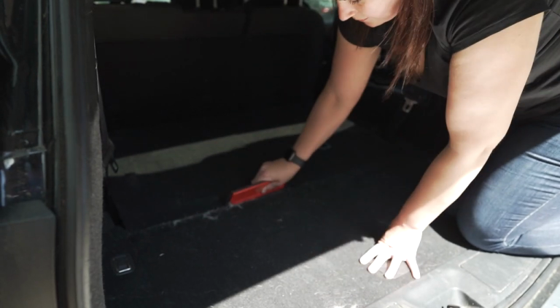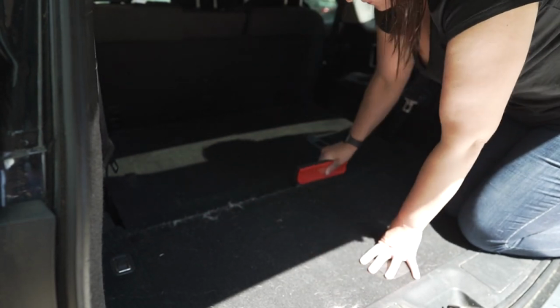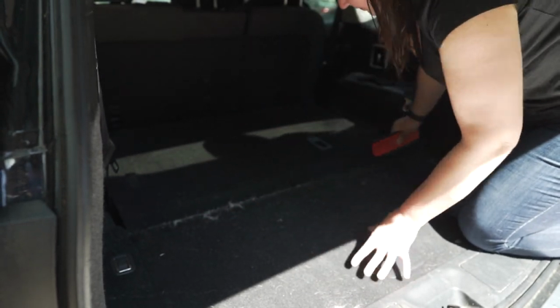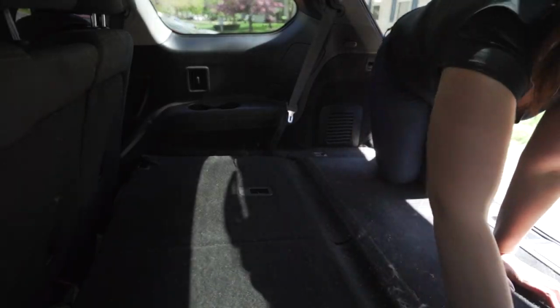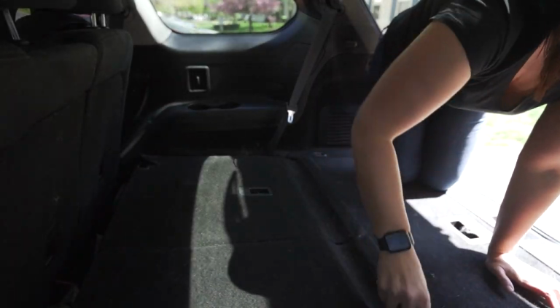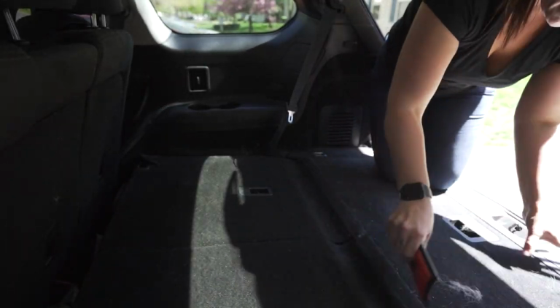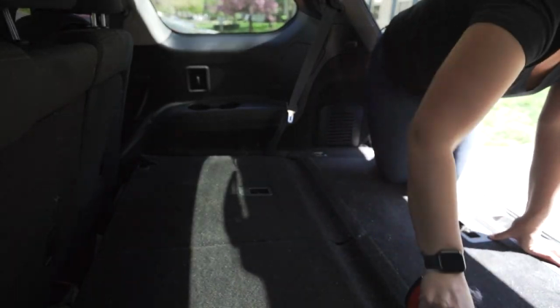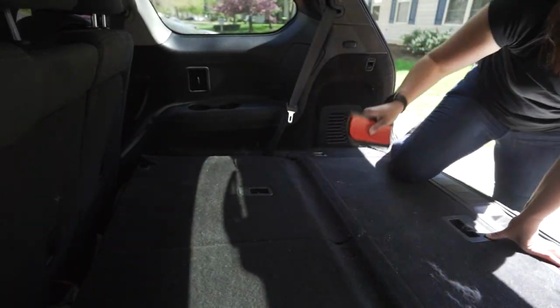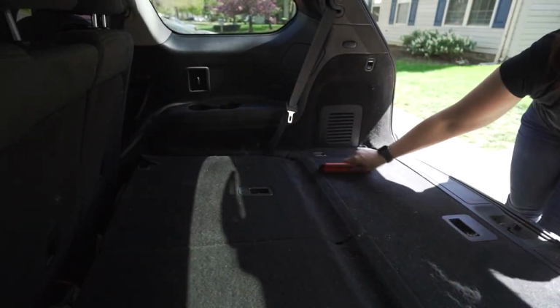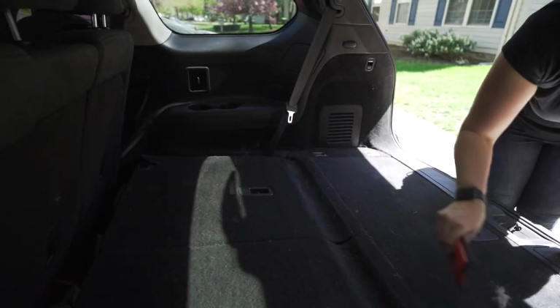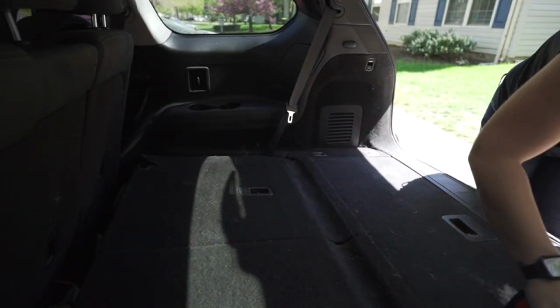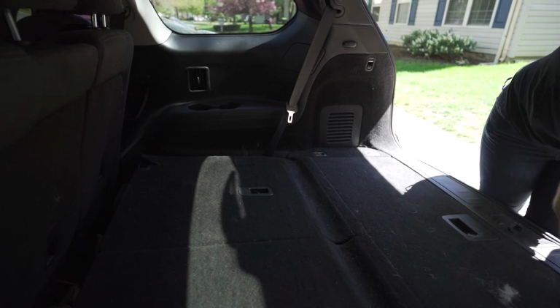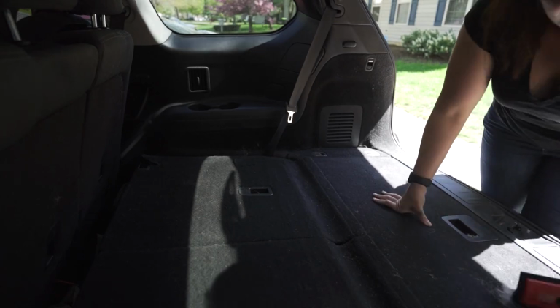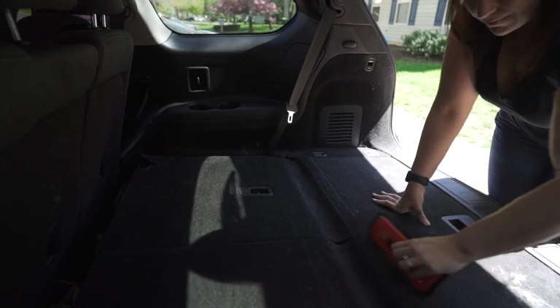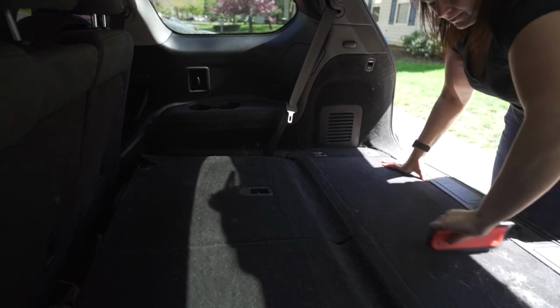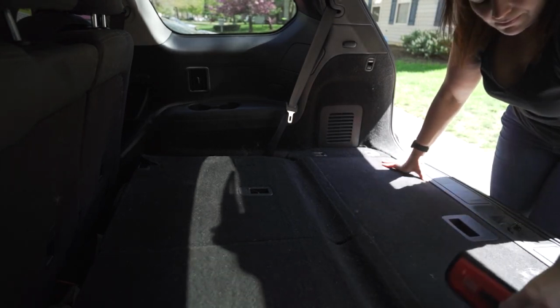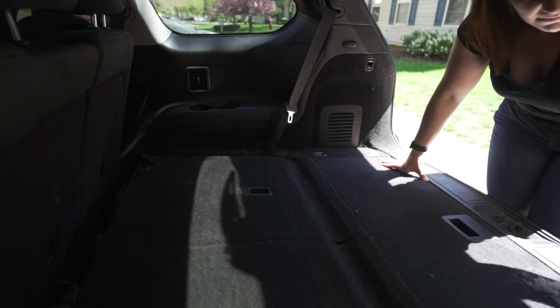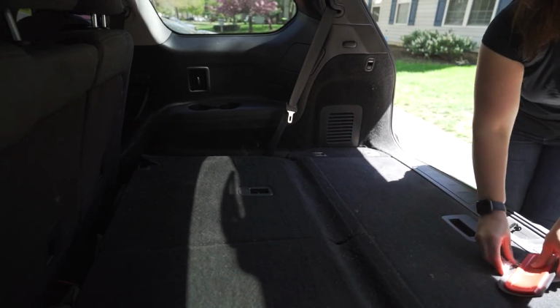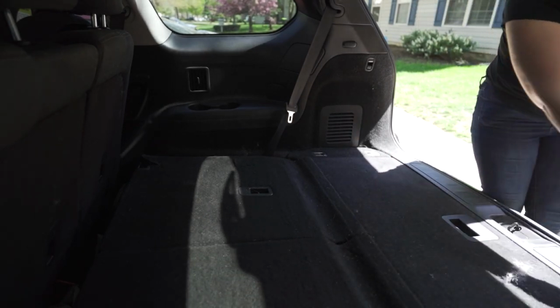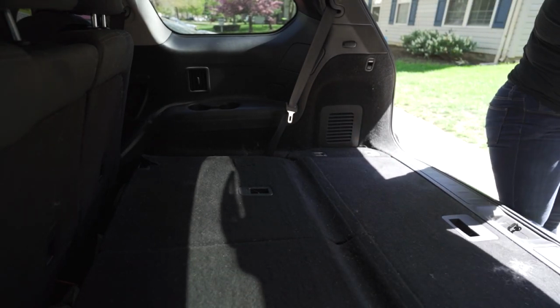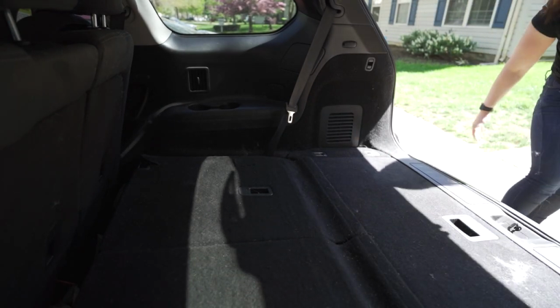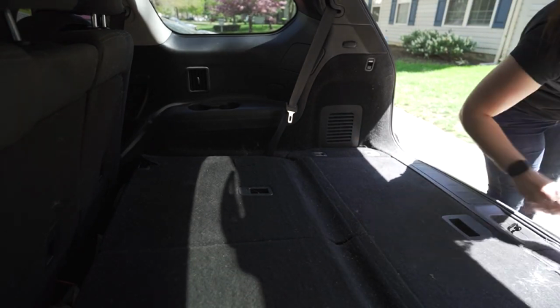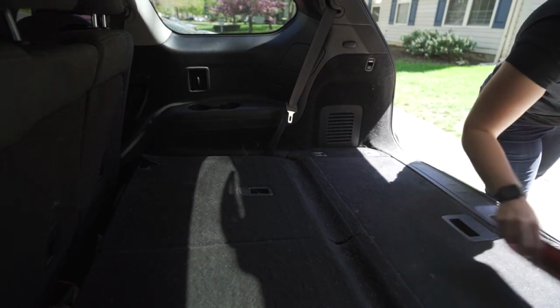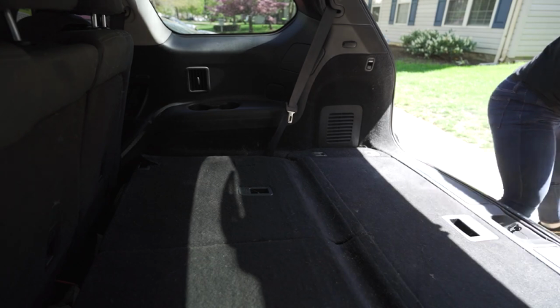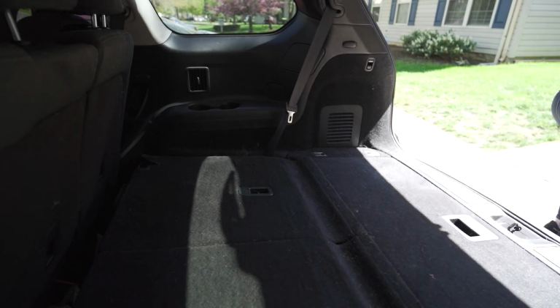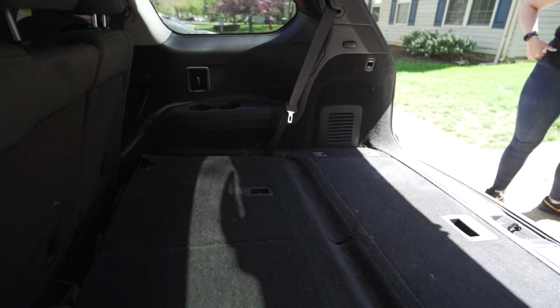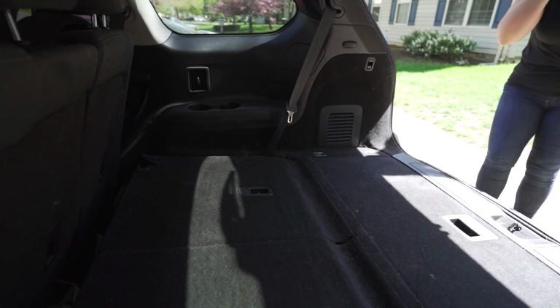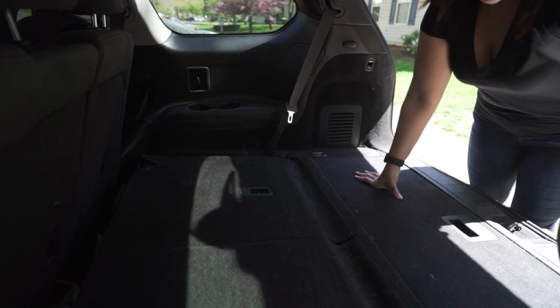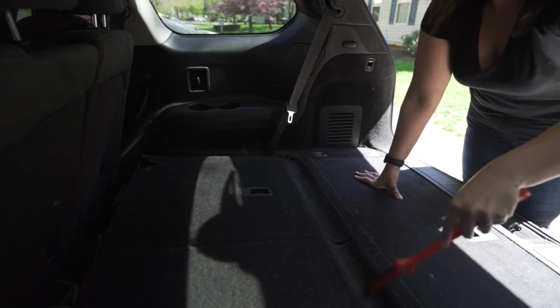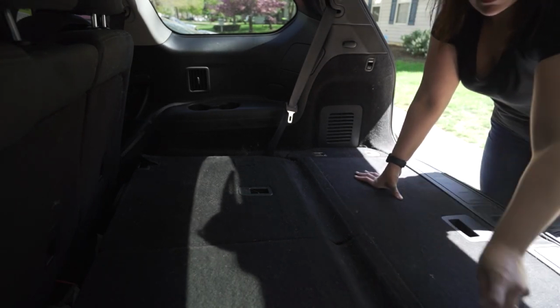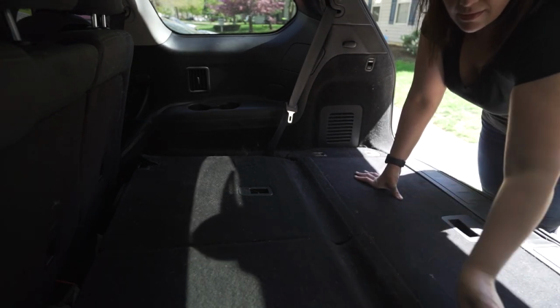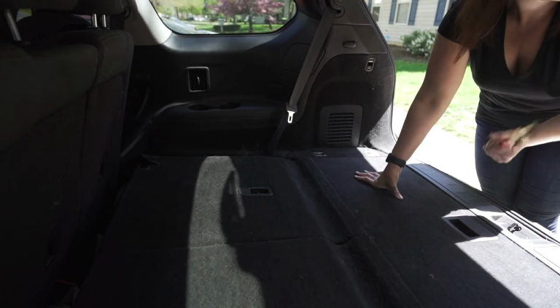A few other tips: always keep a lint roller in your car and your home handy. Brush your pup neatly, if not more, and this will help to control your home and your car. If possible, try not to have carpet in your entire house — it will be much easier to keep clean.